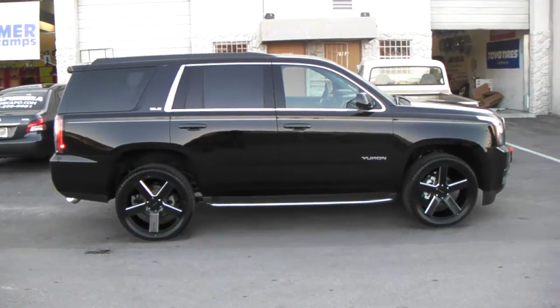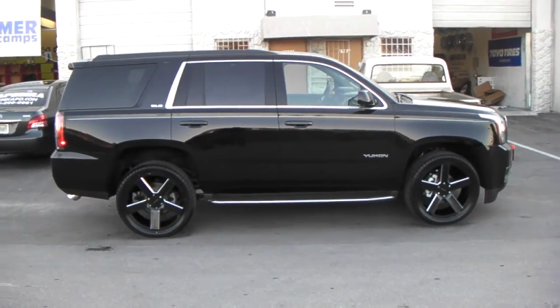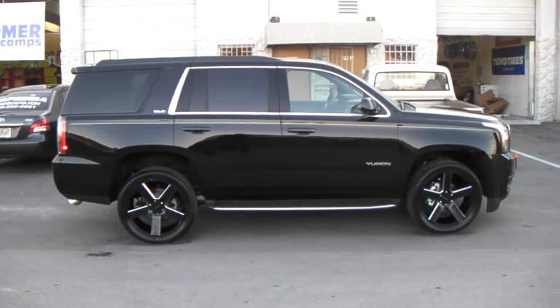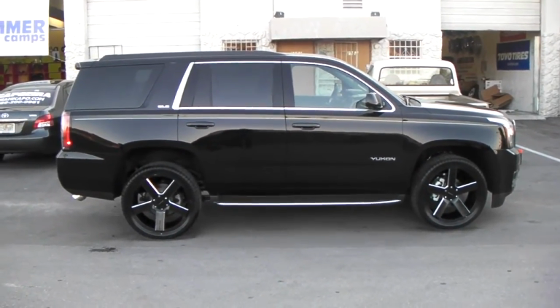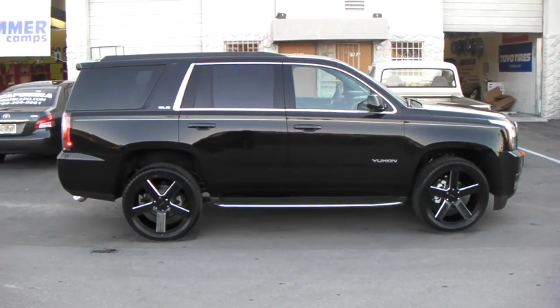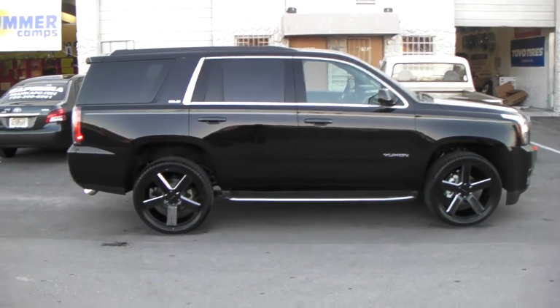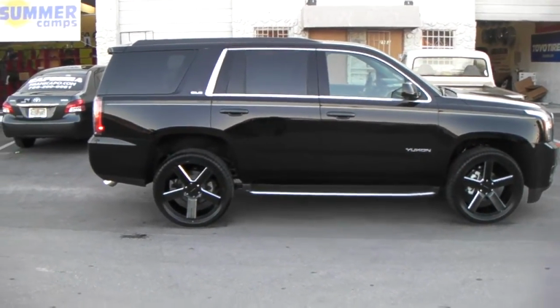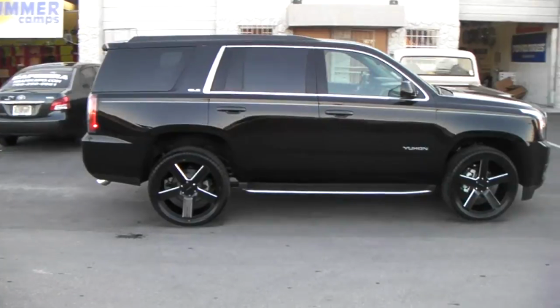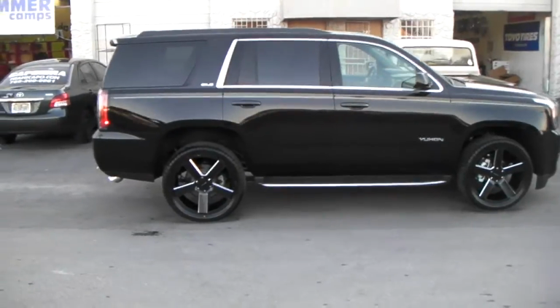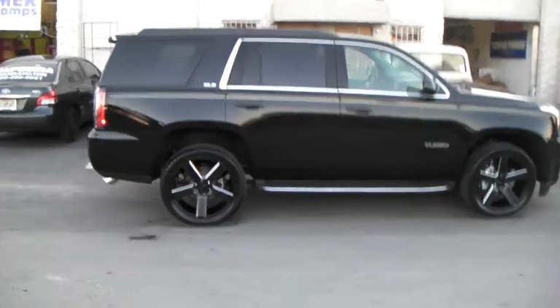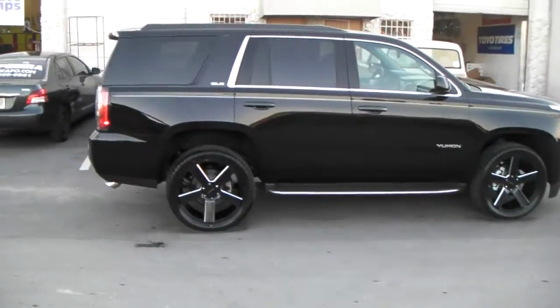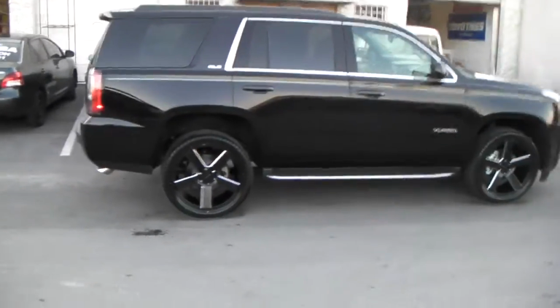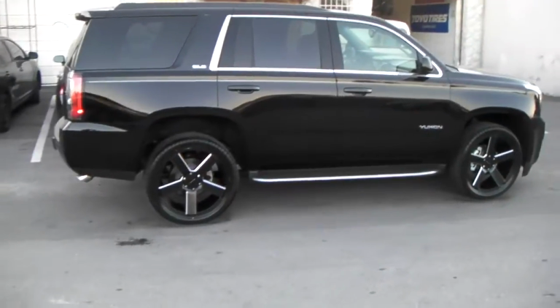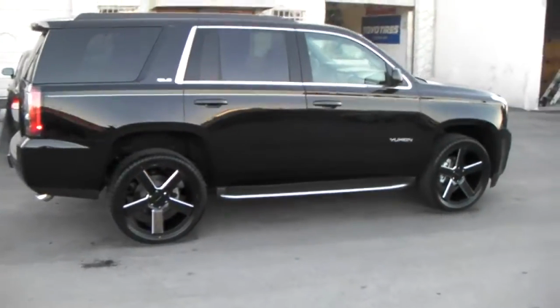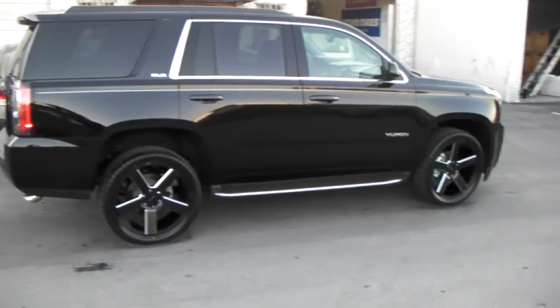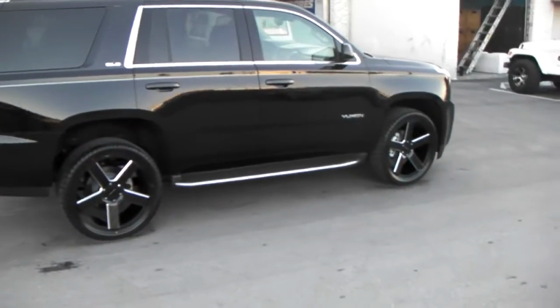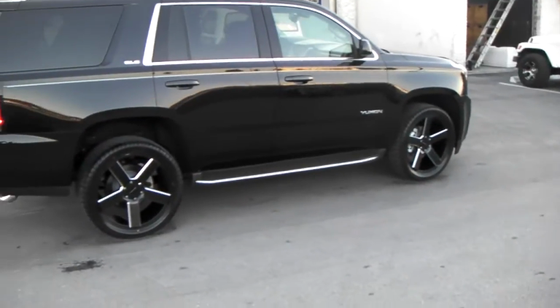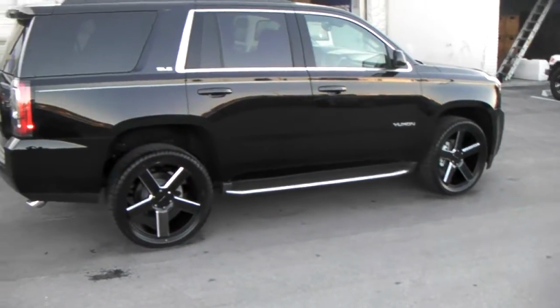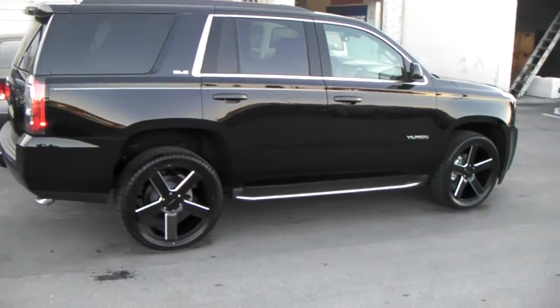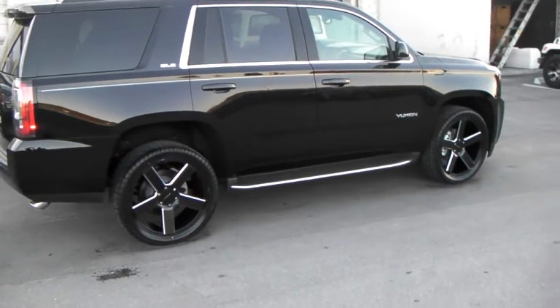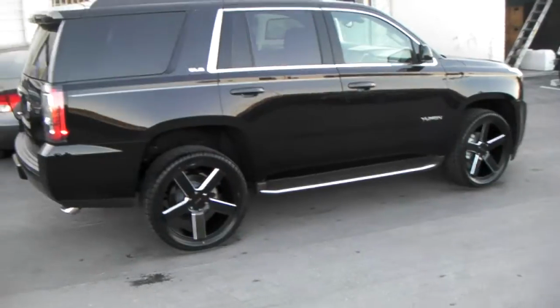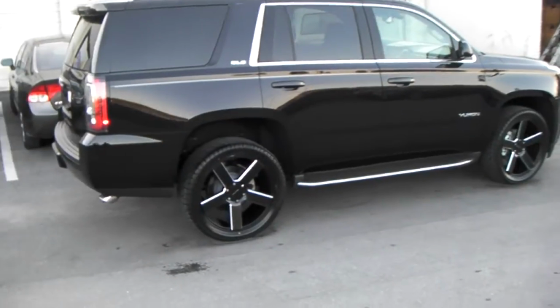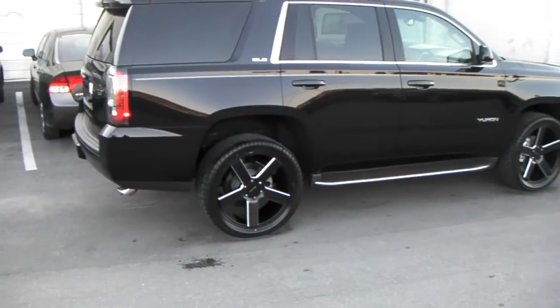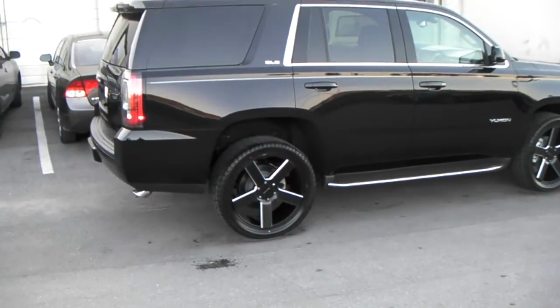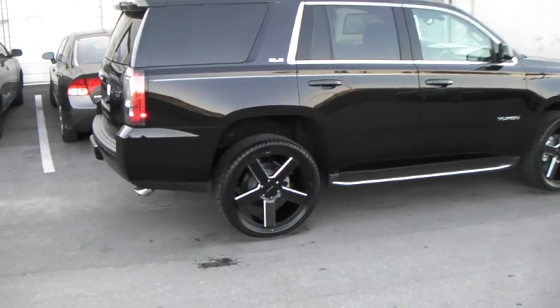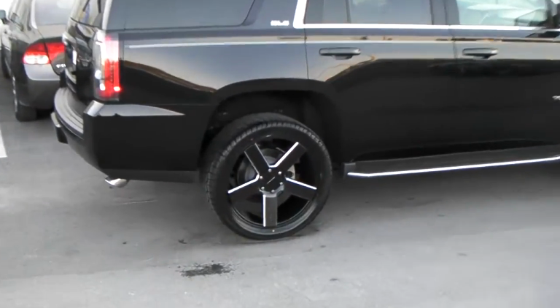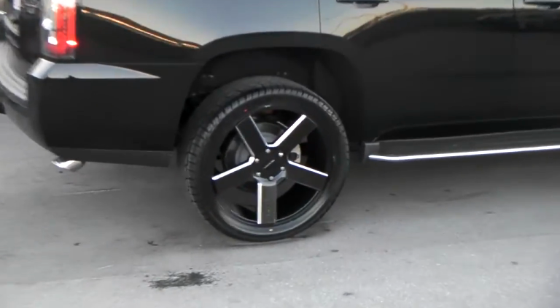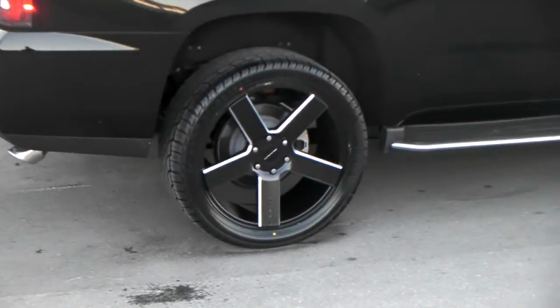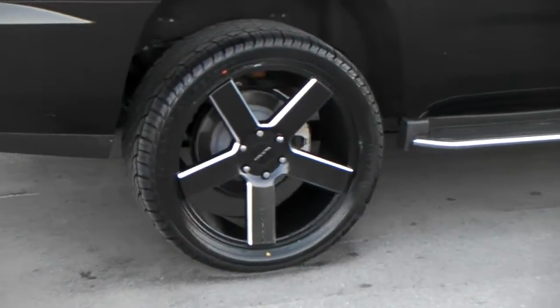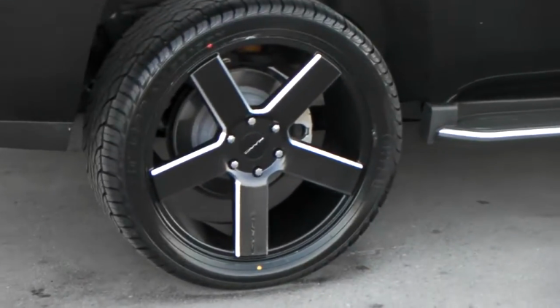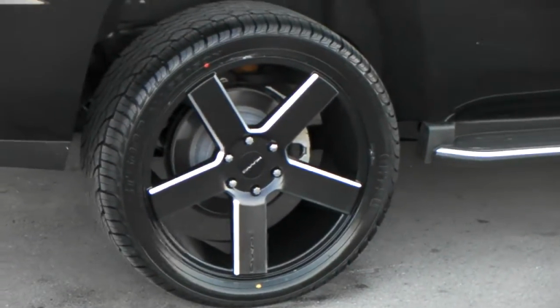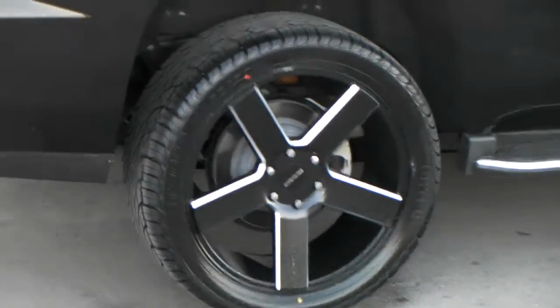Nice new carcade, 5-star look. Nice and clean. Give you another look at it — again these are 22 by 9.5 with a 305/40/22.